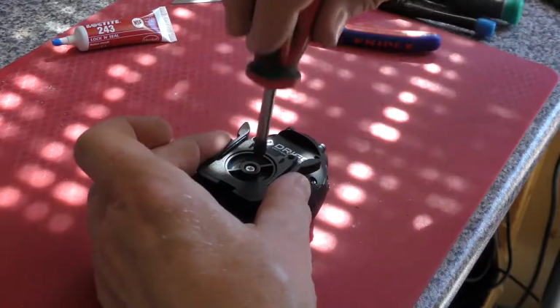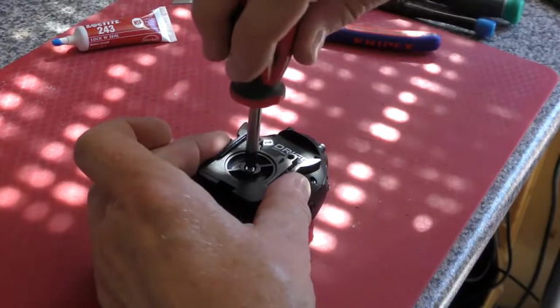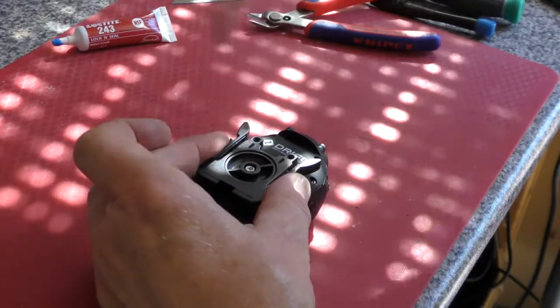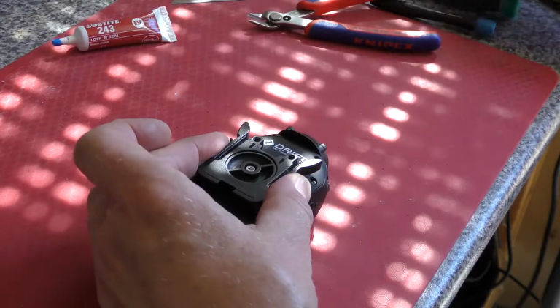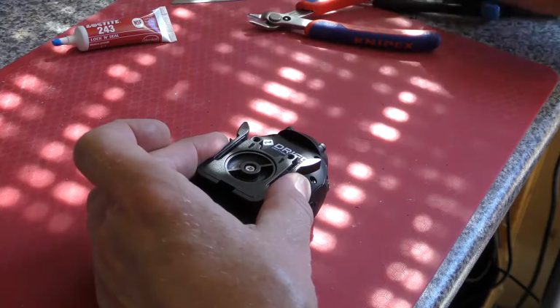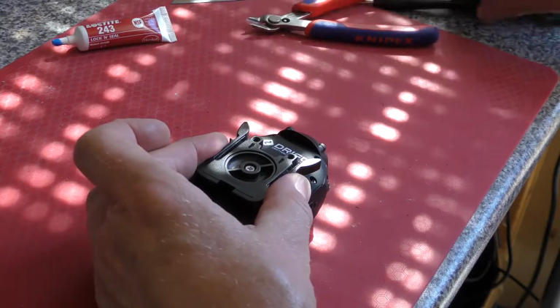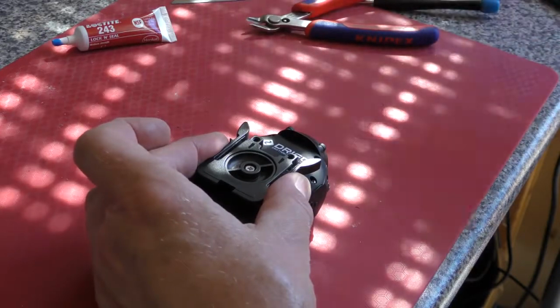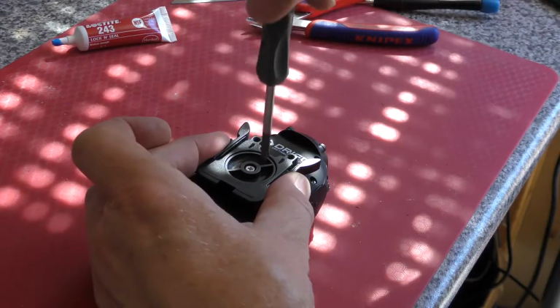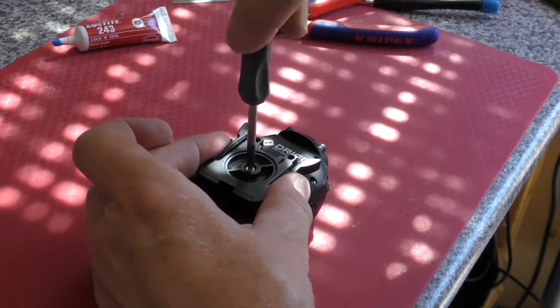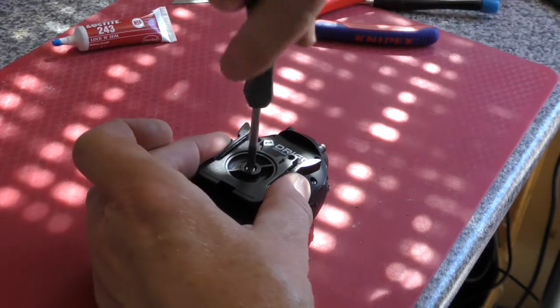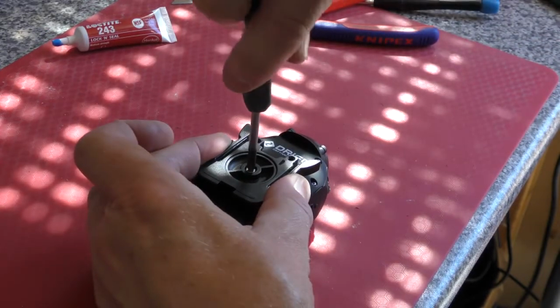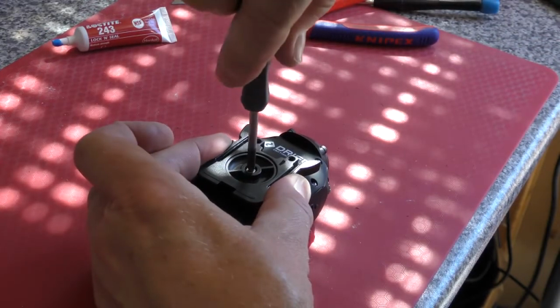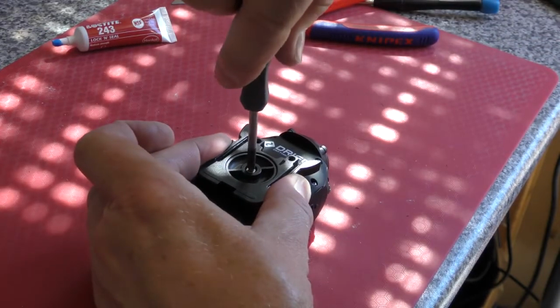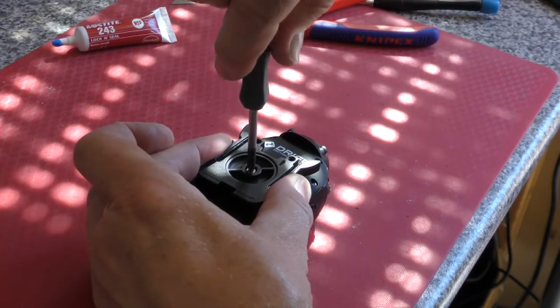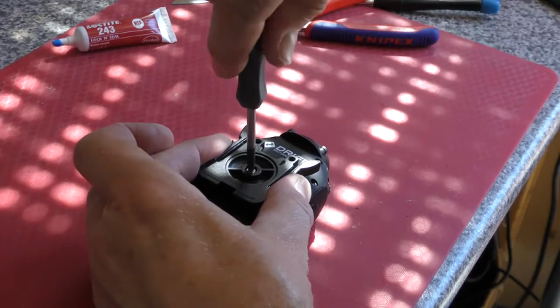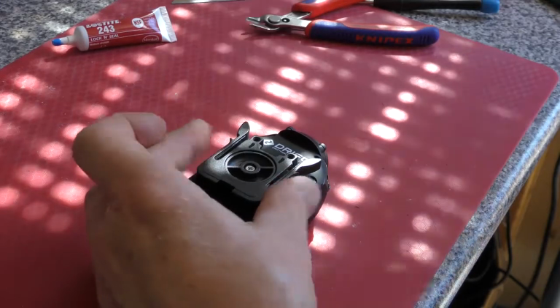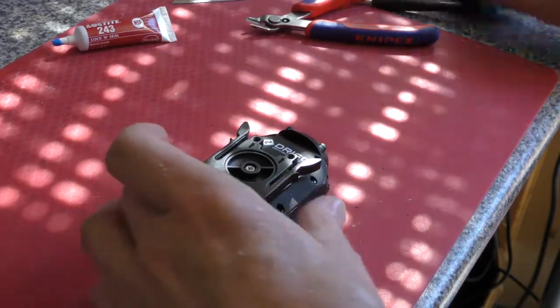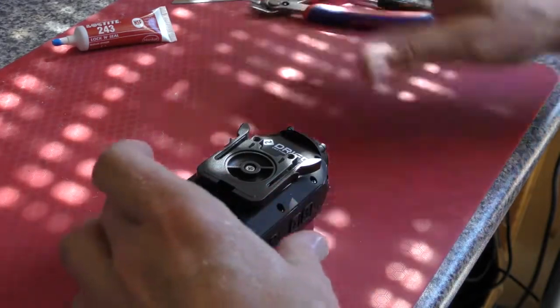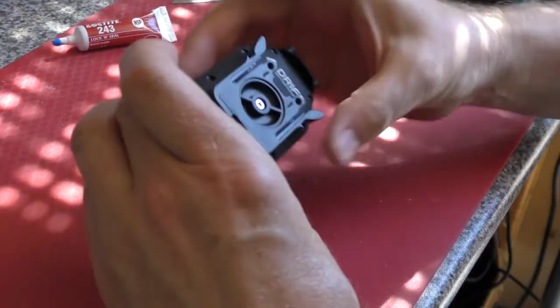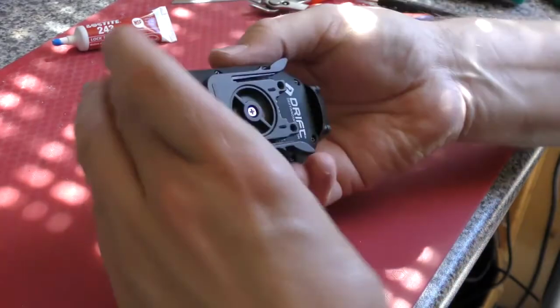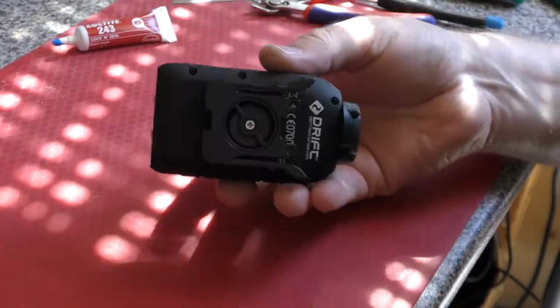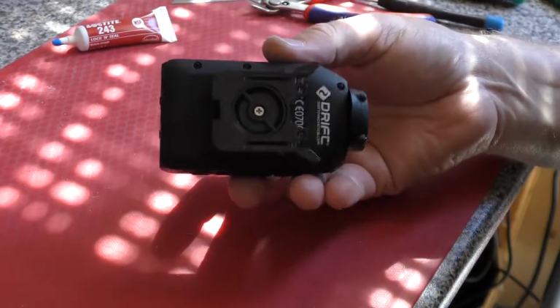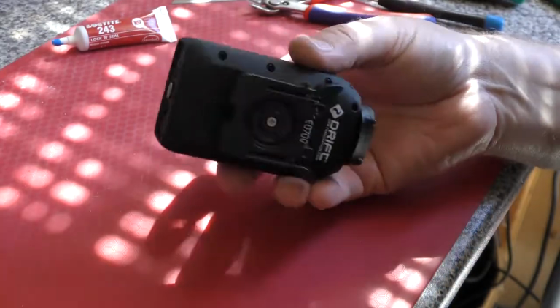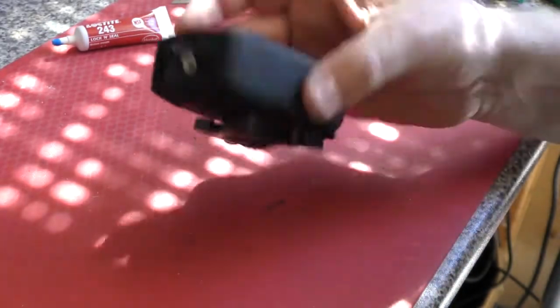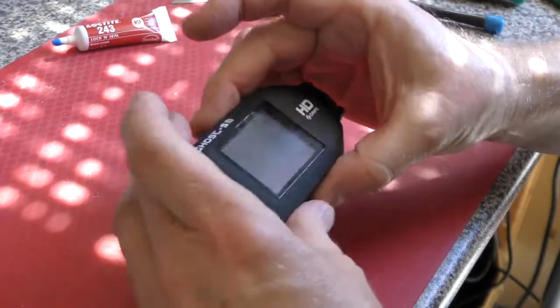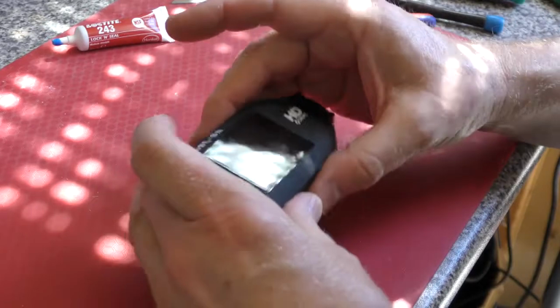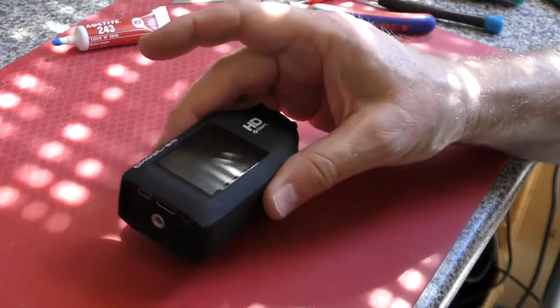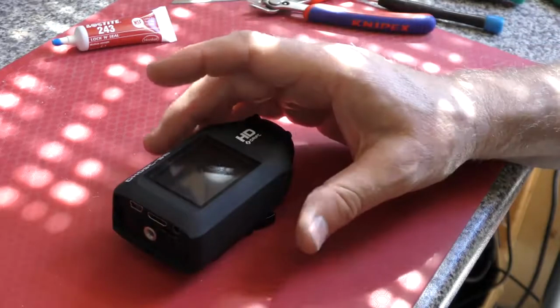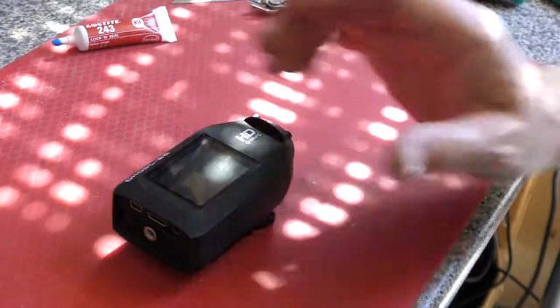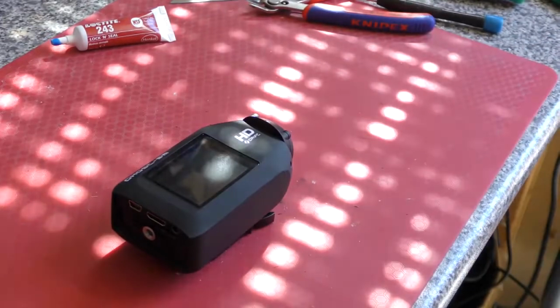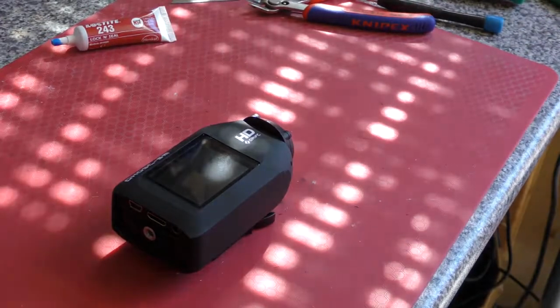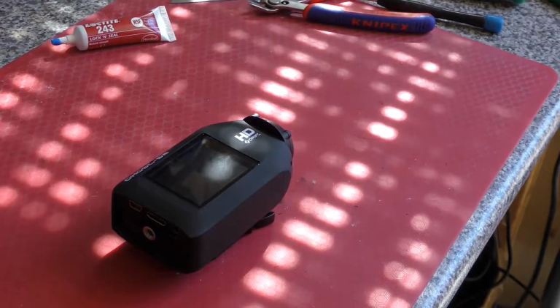I'm just going to see if we can nip it up a little bit tighter with the screwdriver. Yep, that's really tight, so I'm hoping that that is now going to be impossible to come off the bike.